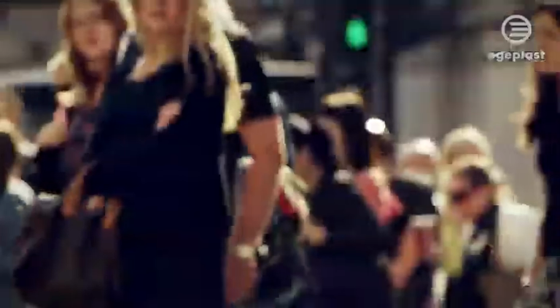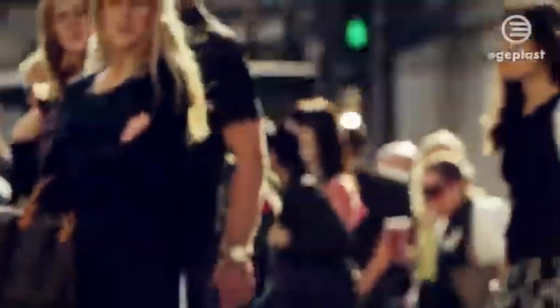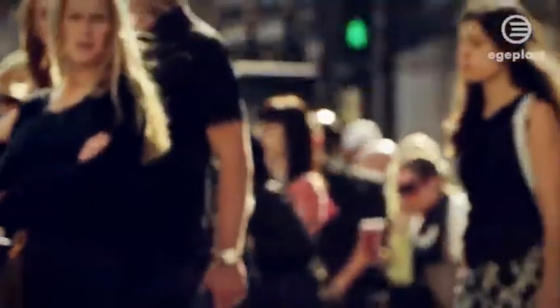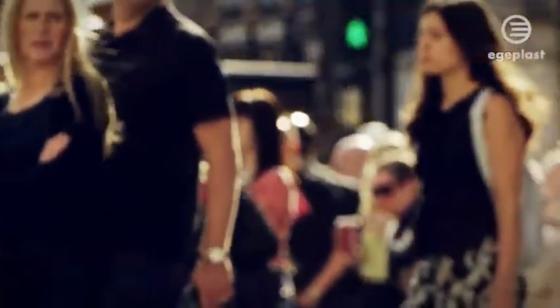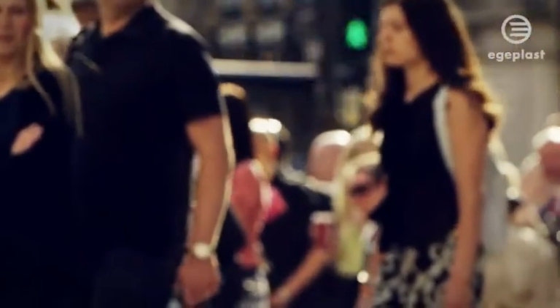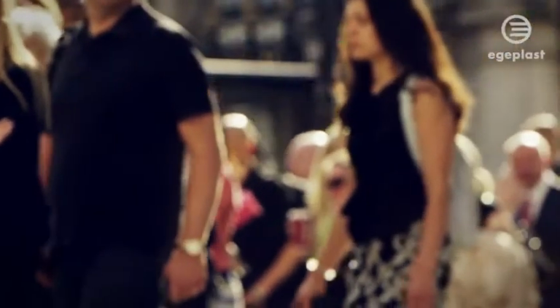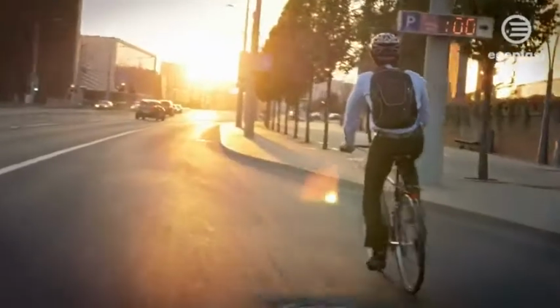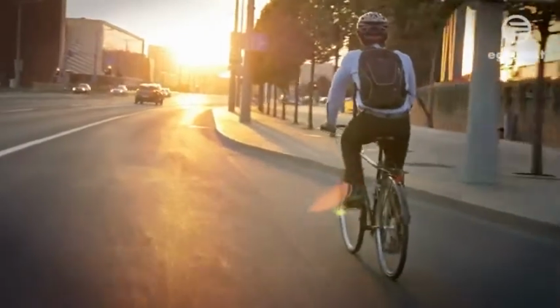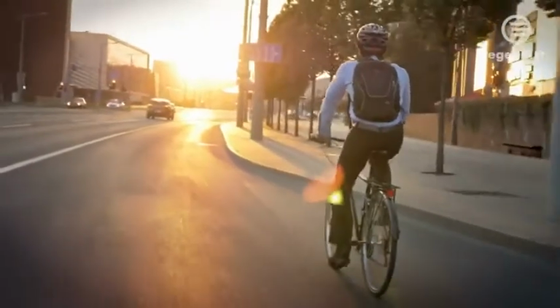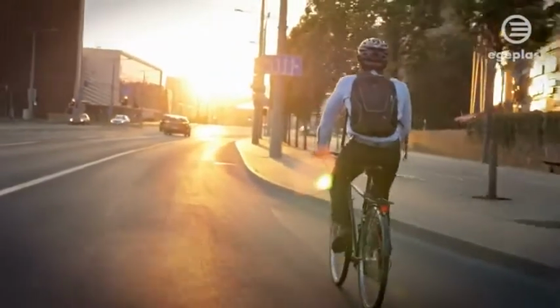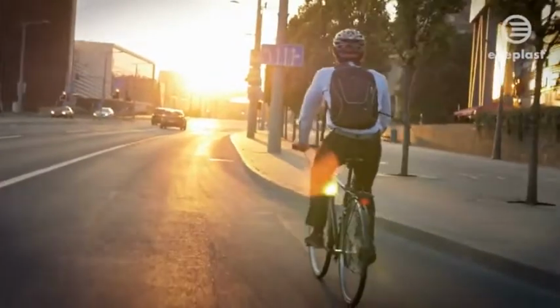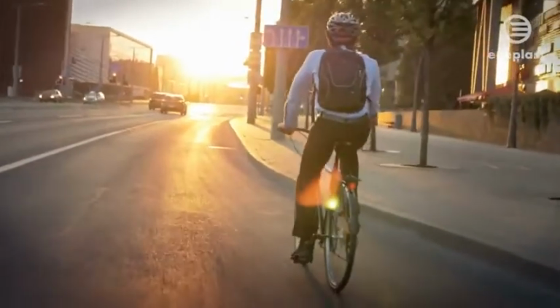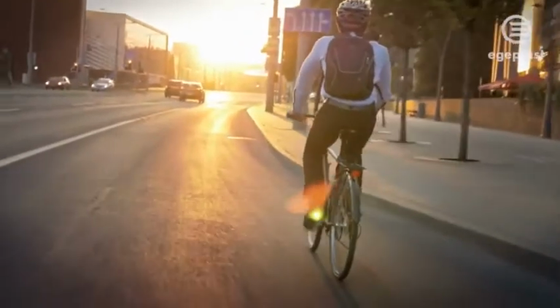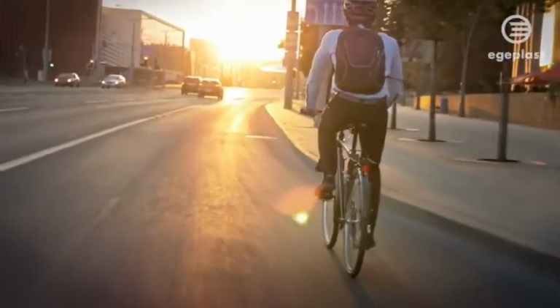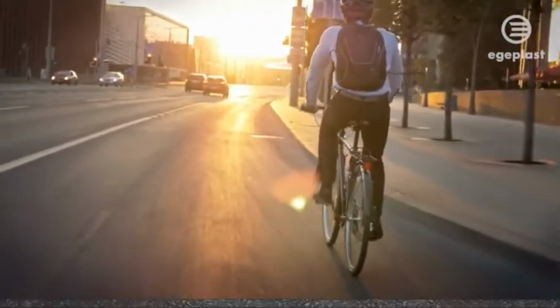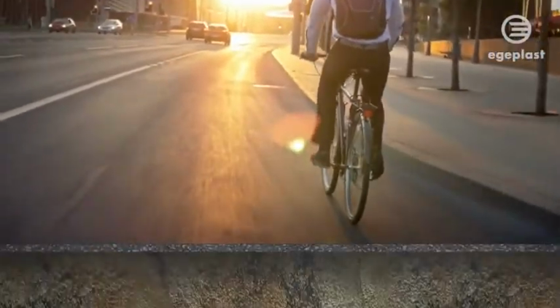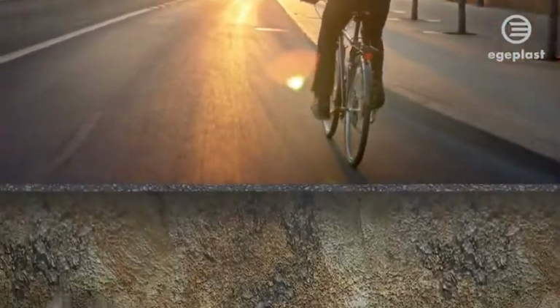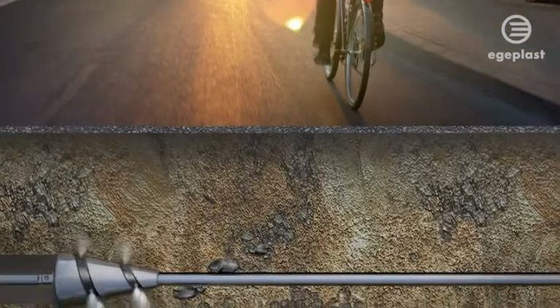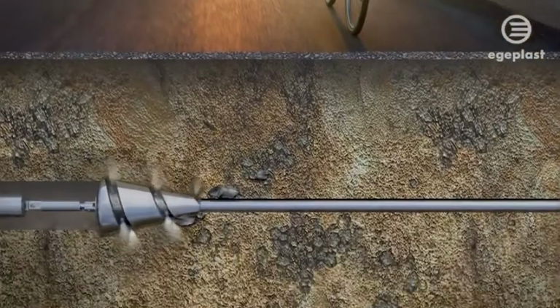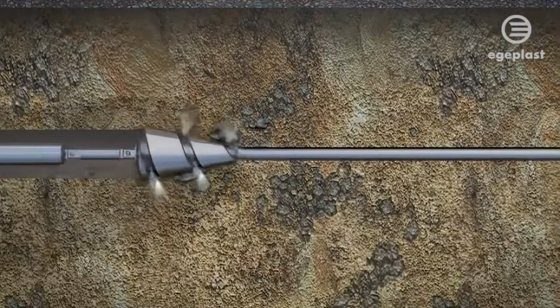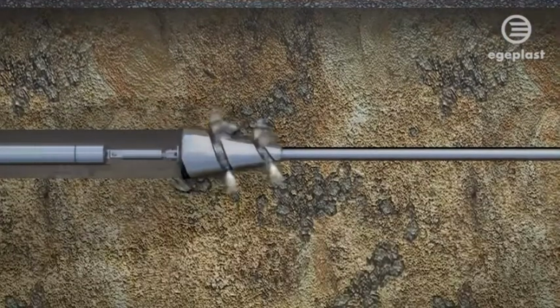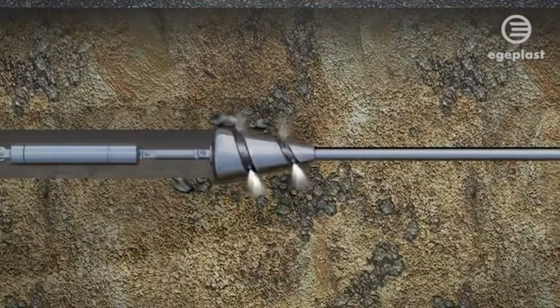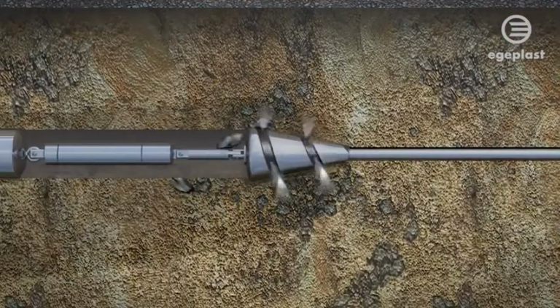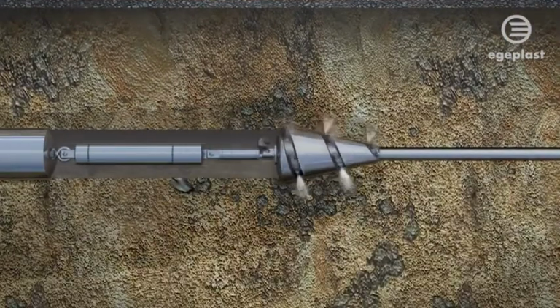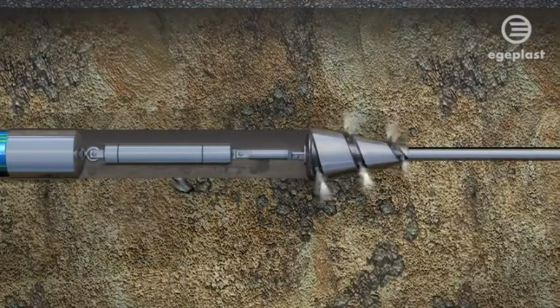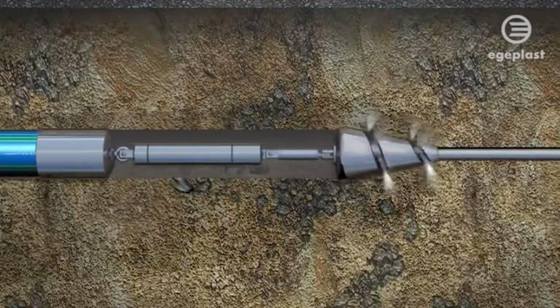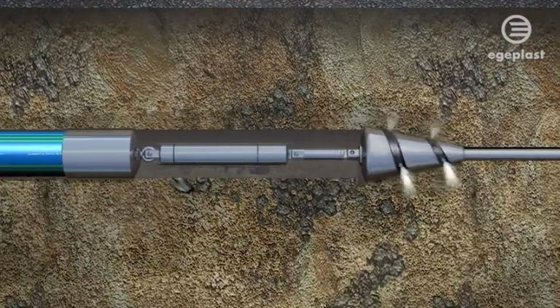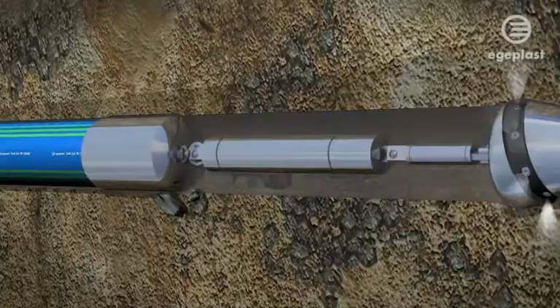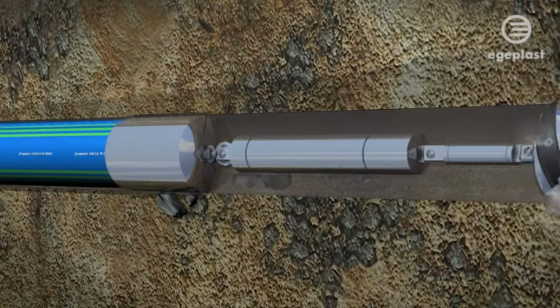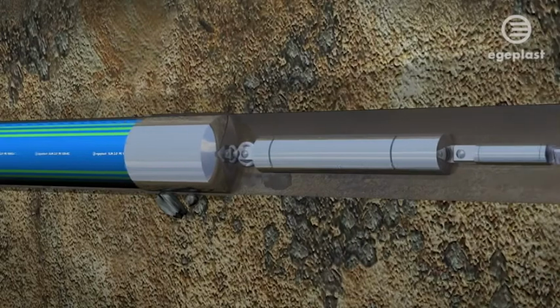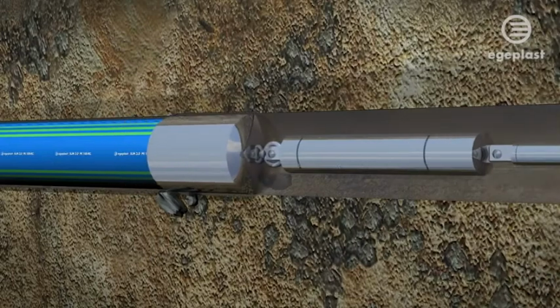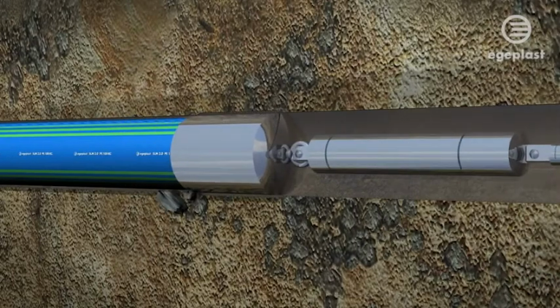To protect surfaces, as well as to prevent disruption and to lower costs, Egeplast has focused on developing piping systems for trenchless installation. This approach places the highest demands on the material and project planning alike.